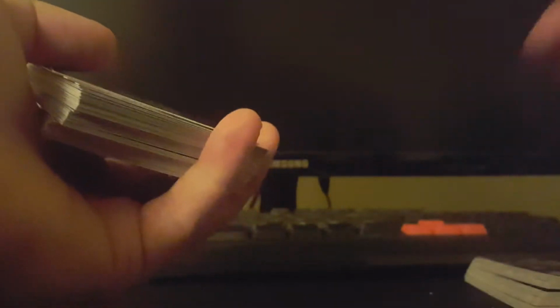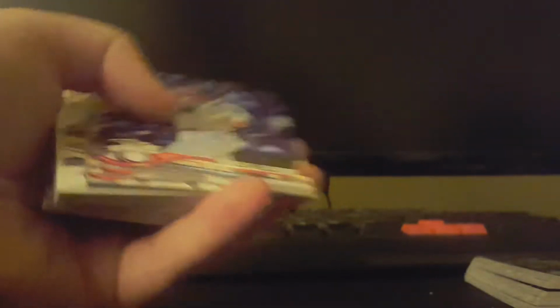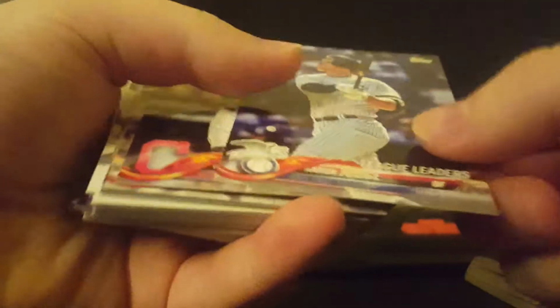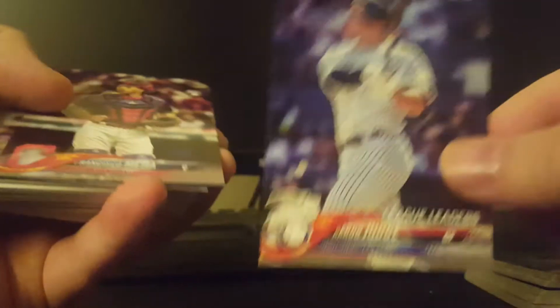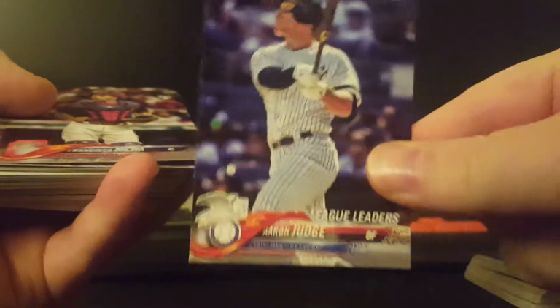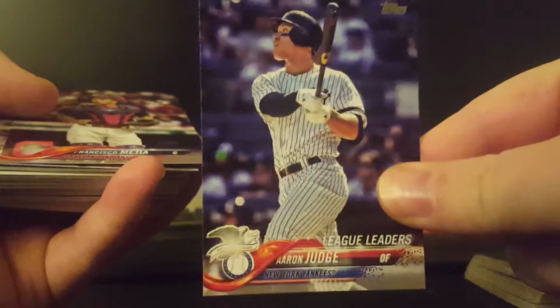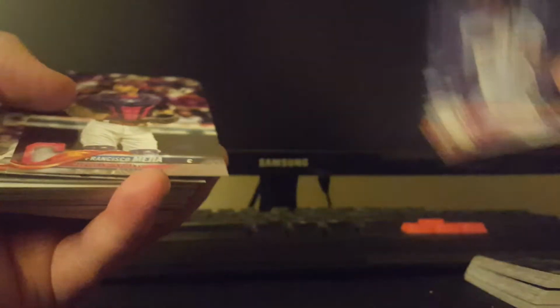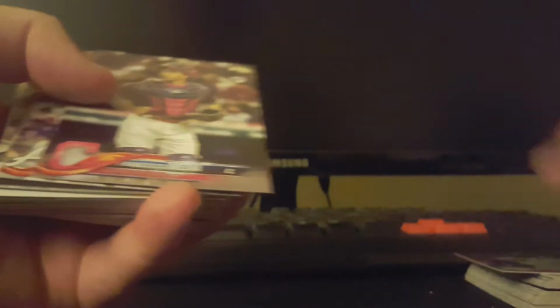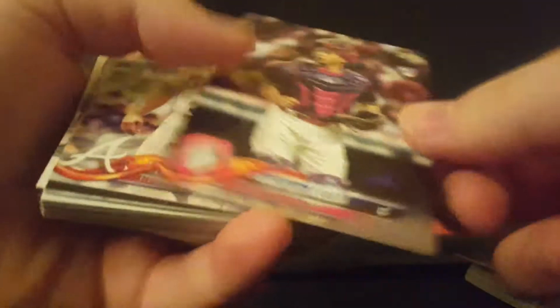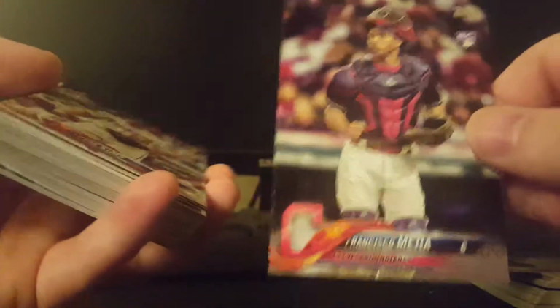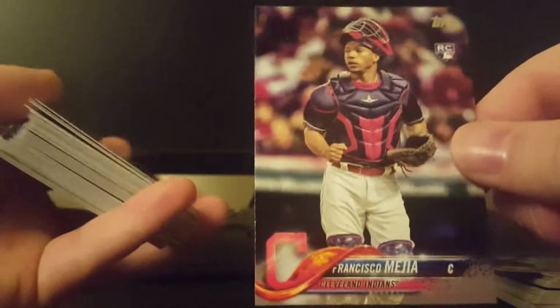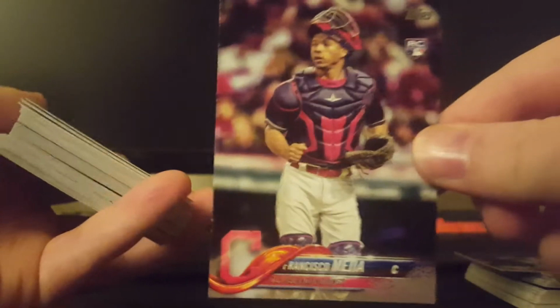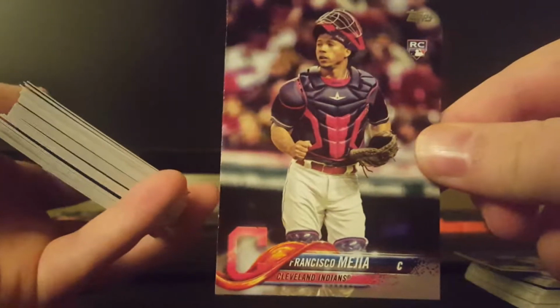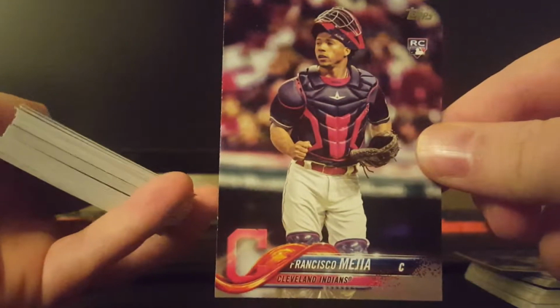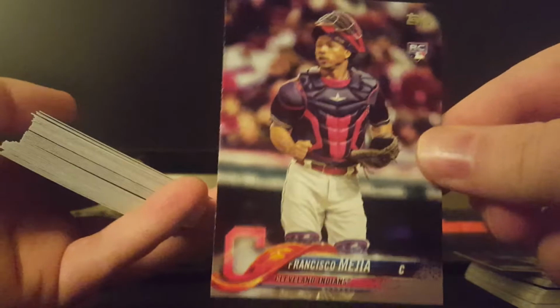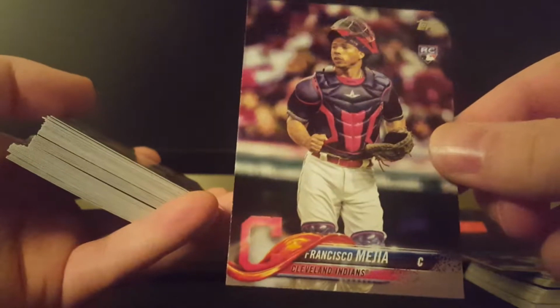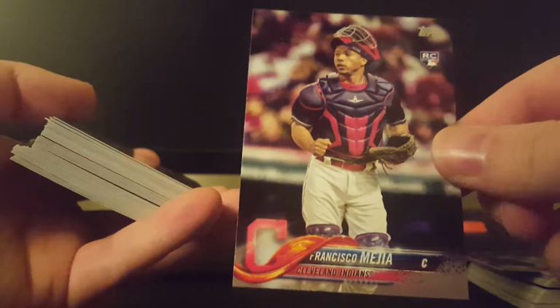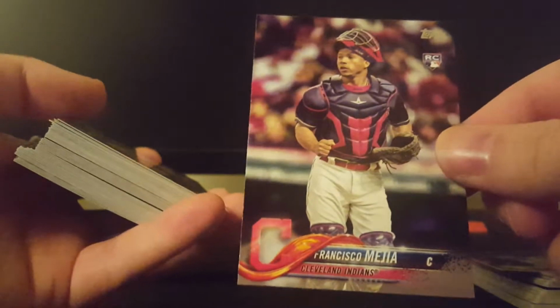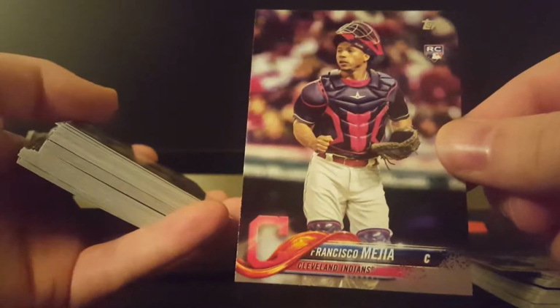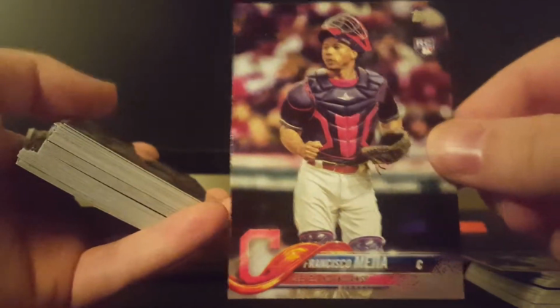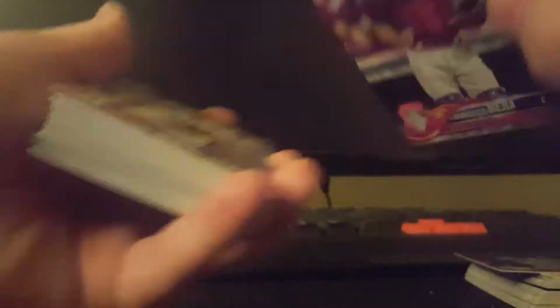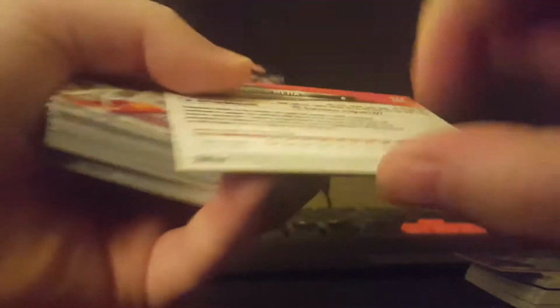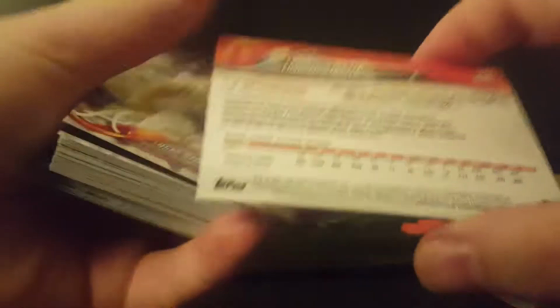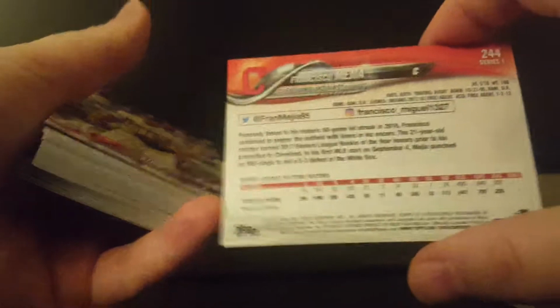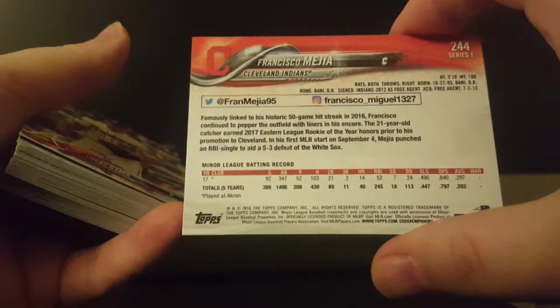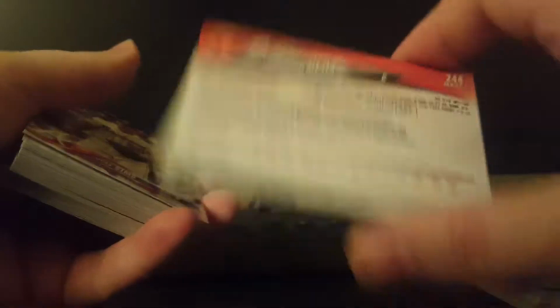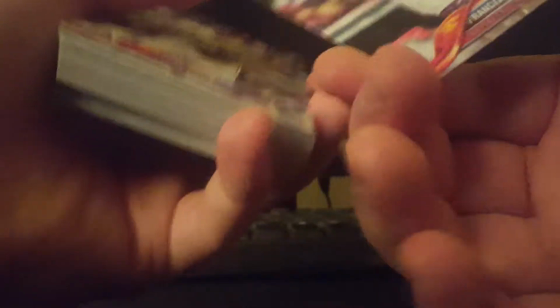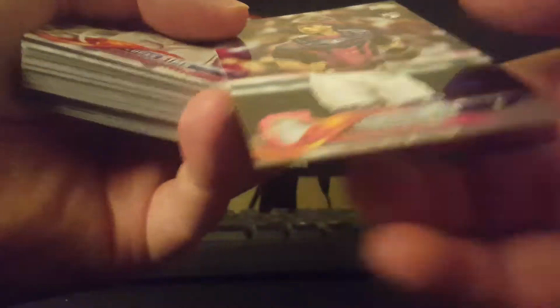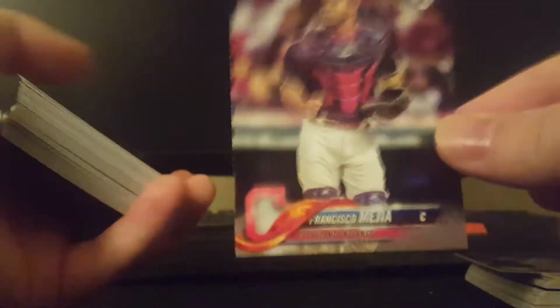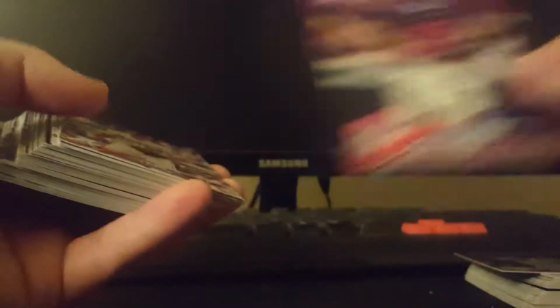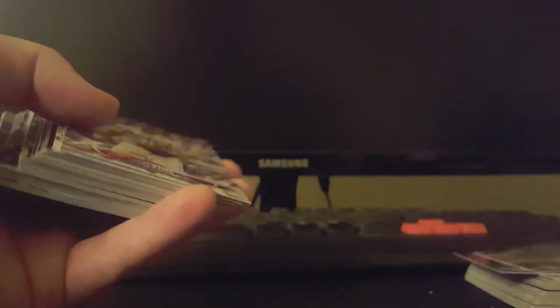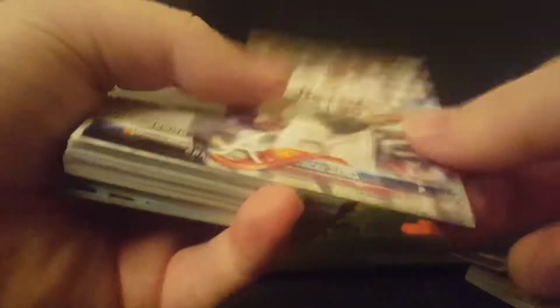Maybe see about sending to him TTM again. A nice Aaron Judge. This guy, Francisco Mejia — I believe is how you pronounce his name. I believe he's one of the bigger rookie names. So that's exciting to see one of him.